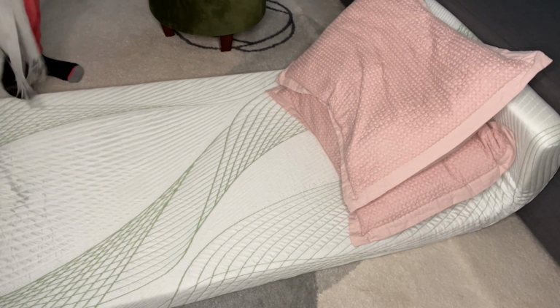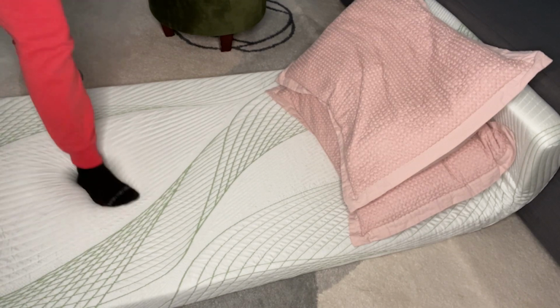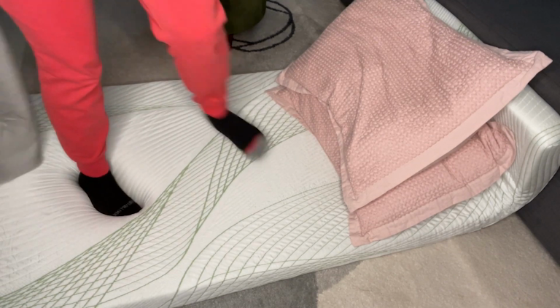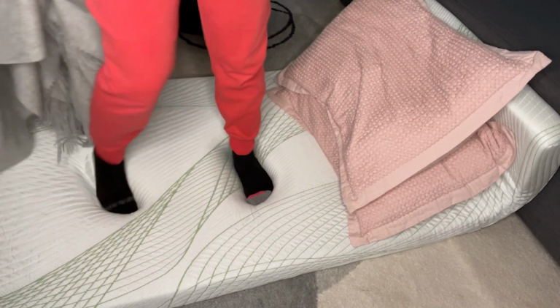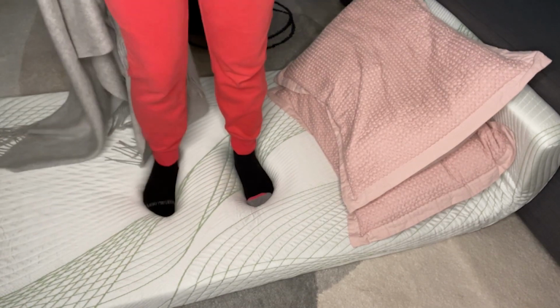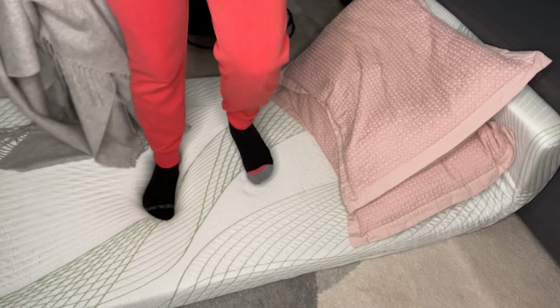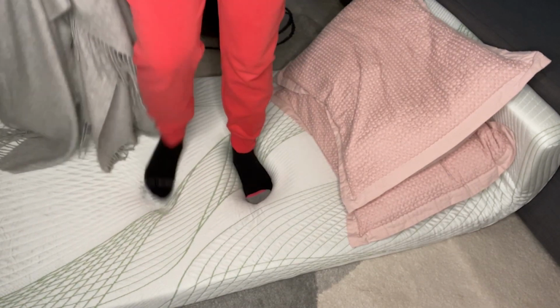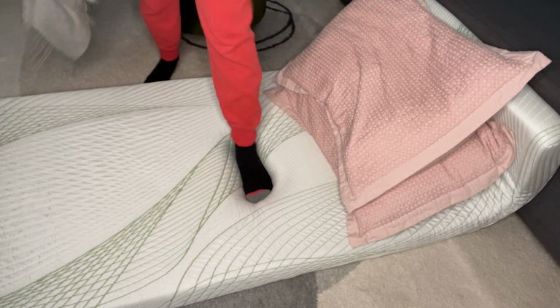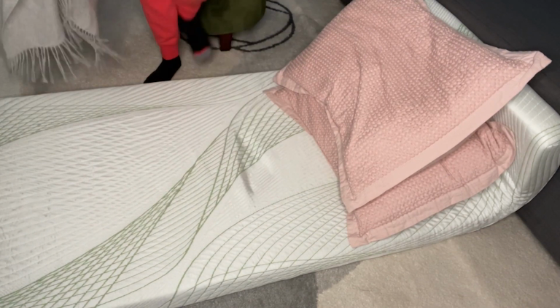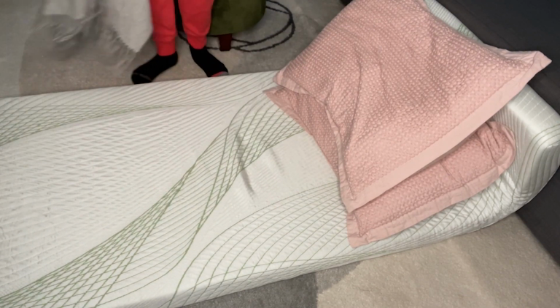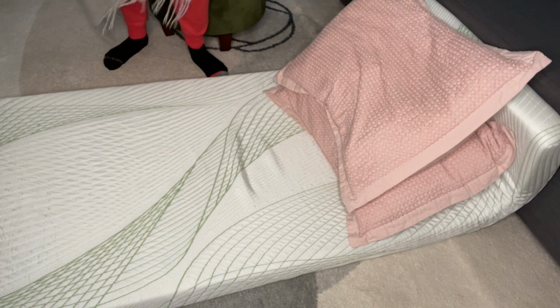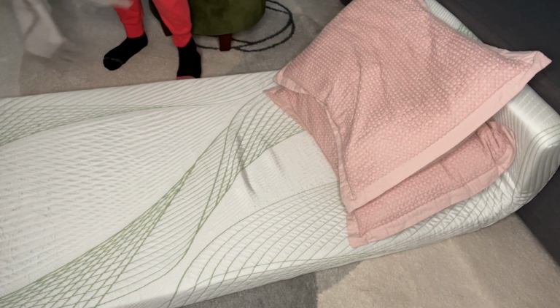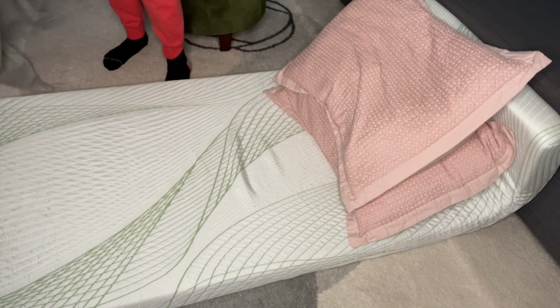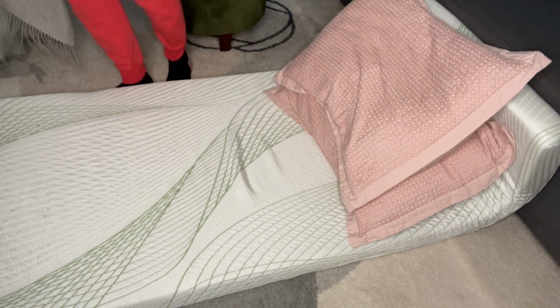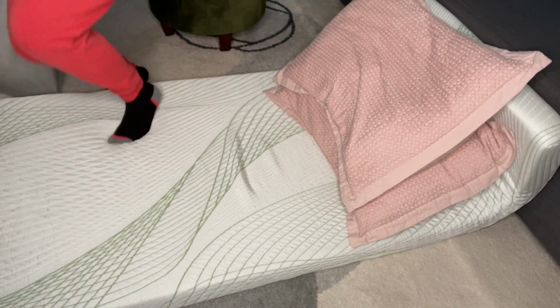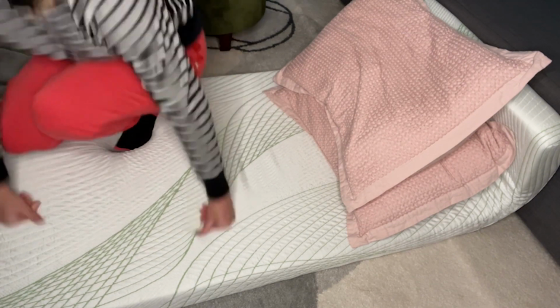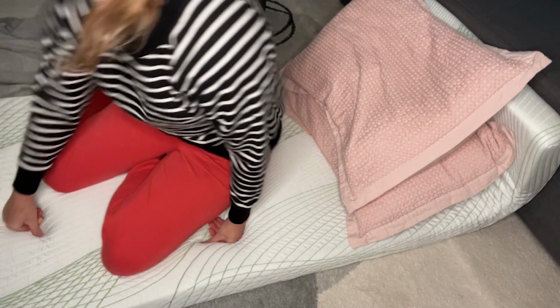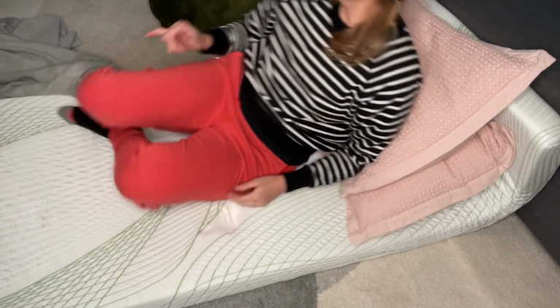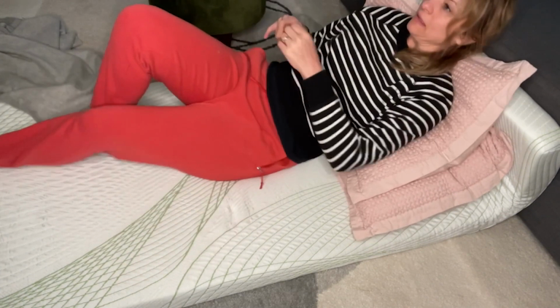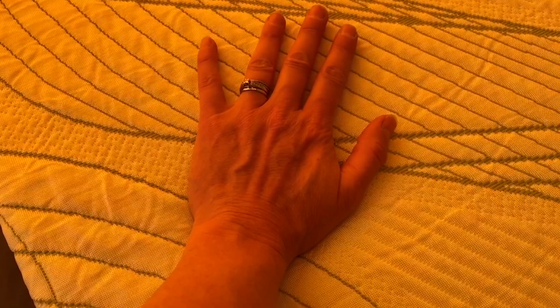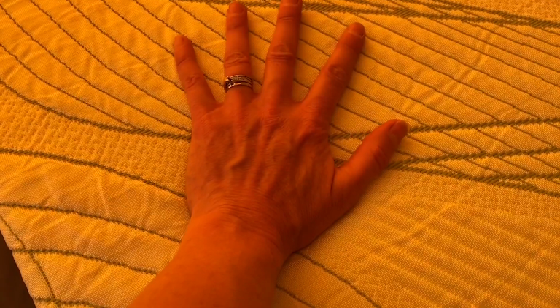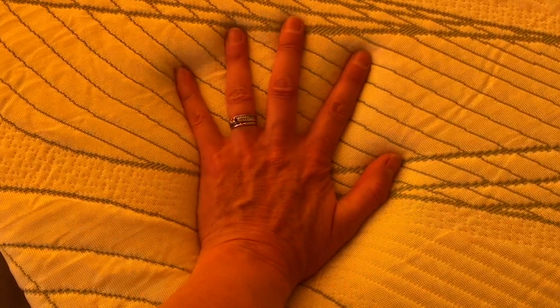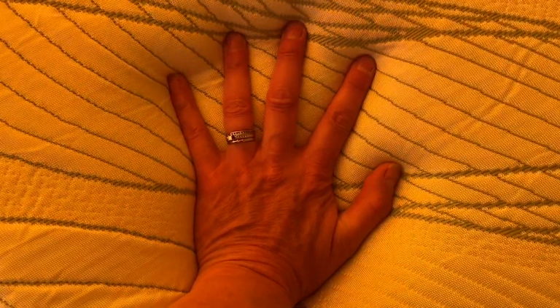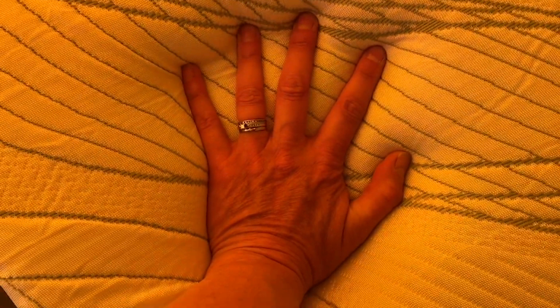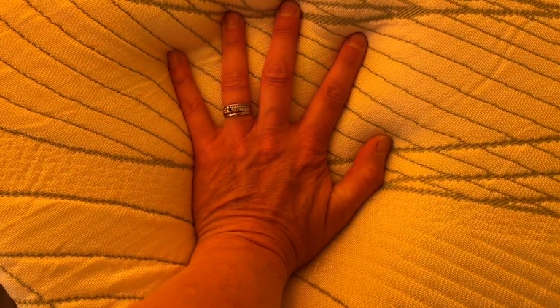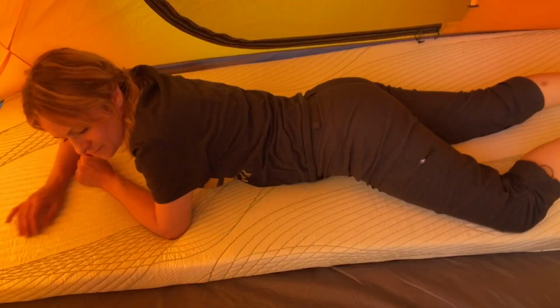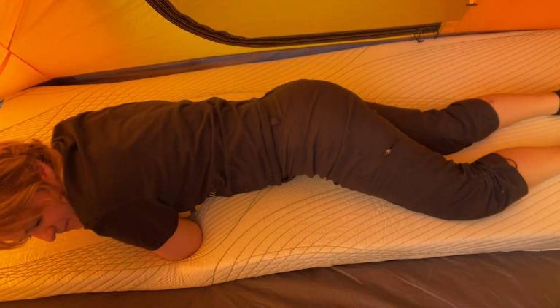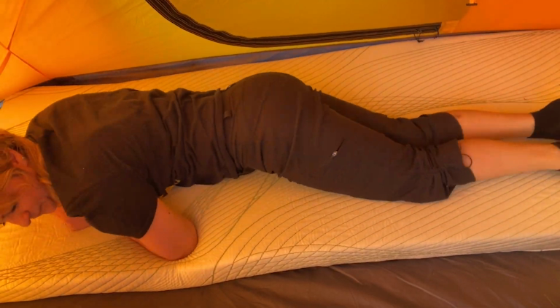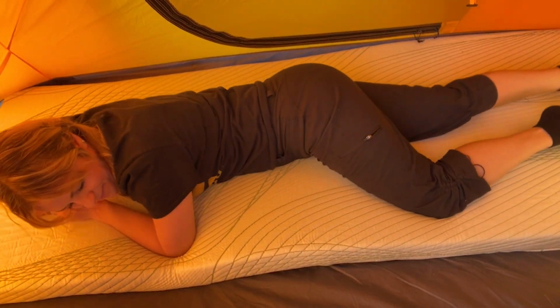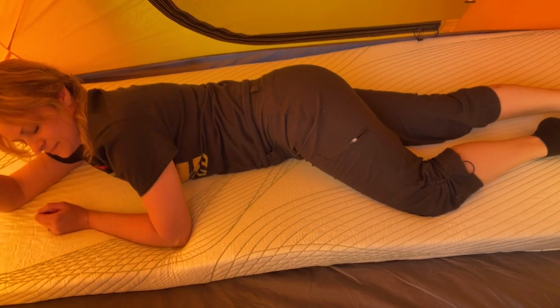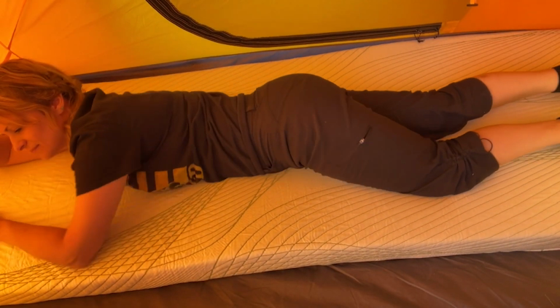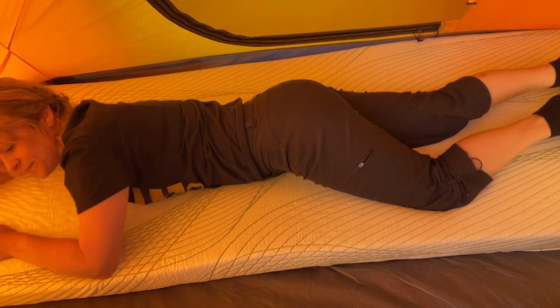The material on the cover is really soft and silky — it feels good on your skin, so you don't even need to cover it with something else if you don't want to. And of course the memory foam is just really squishy; it conforms to your body.